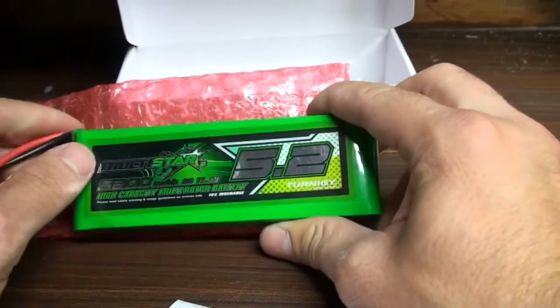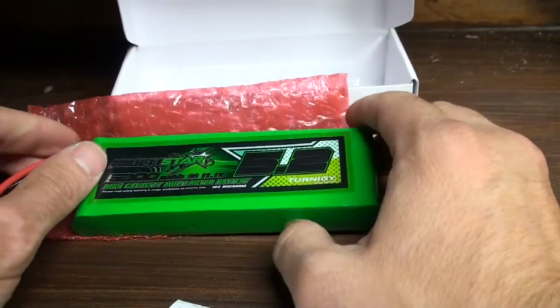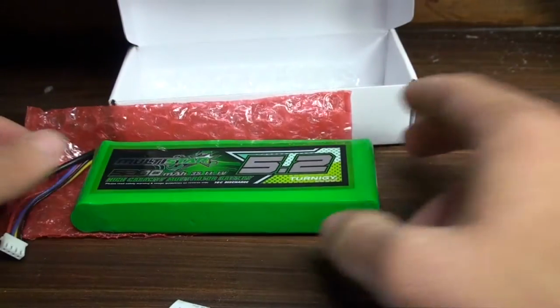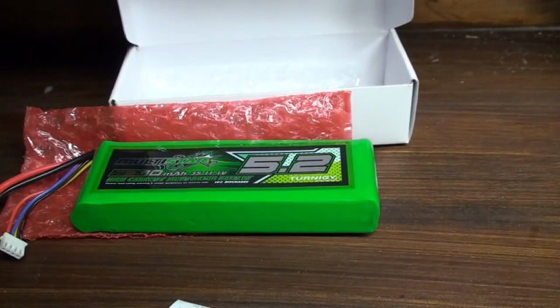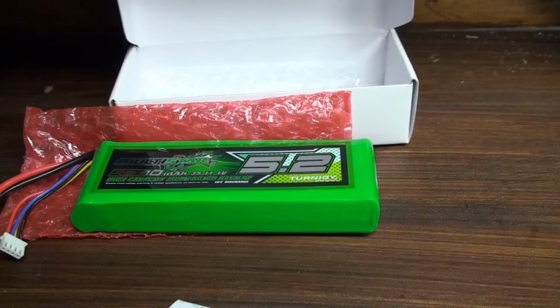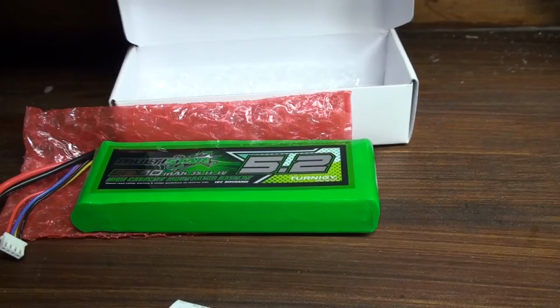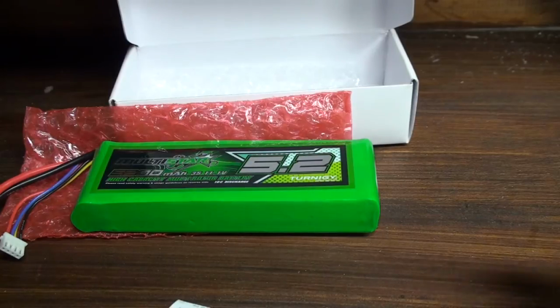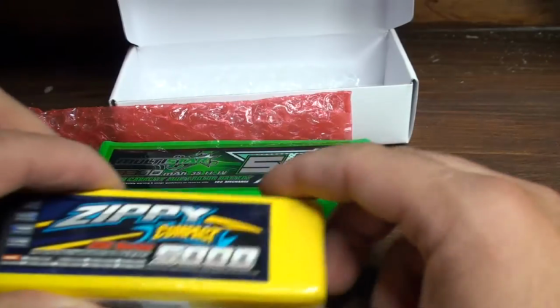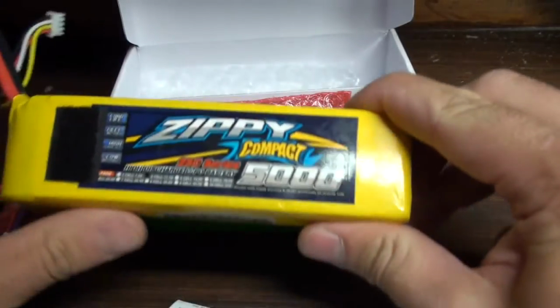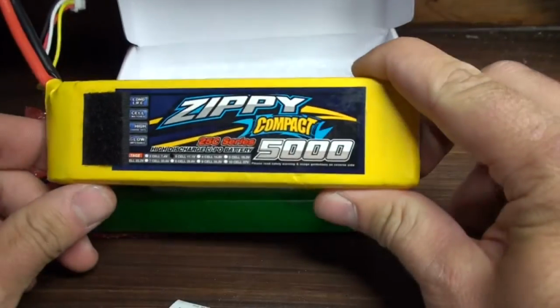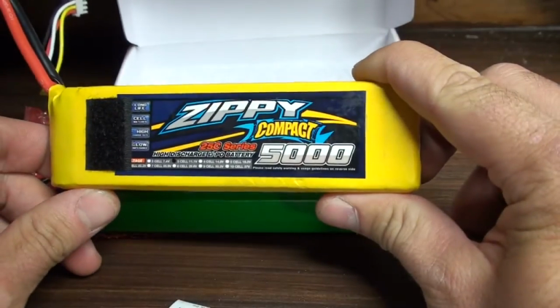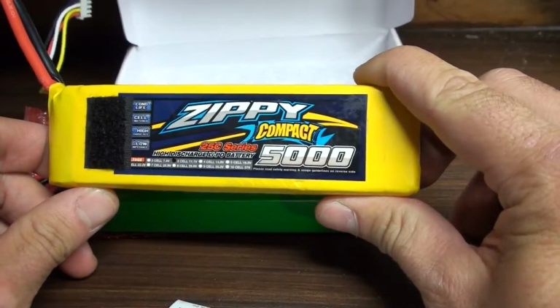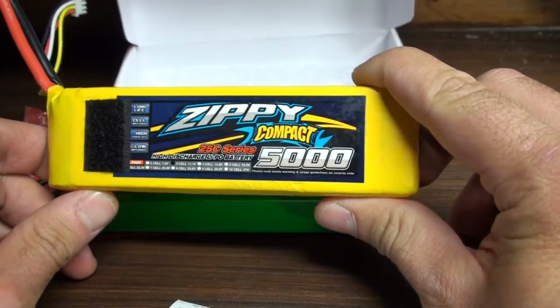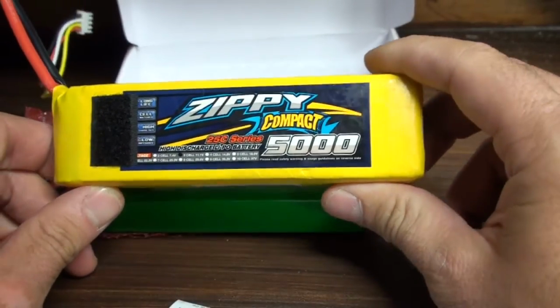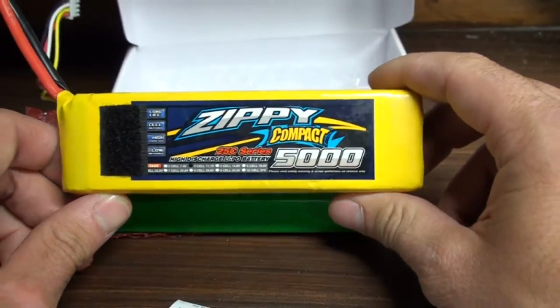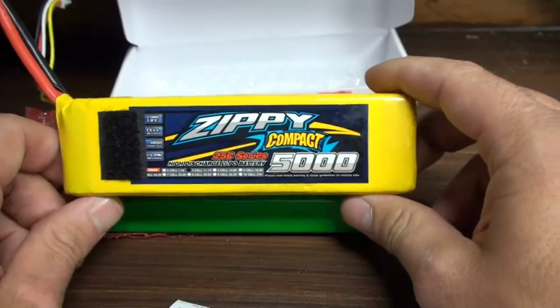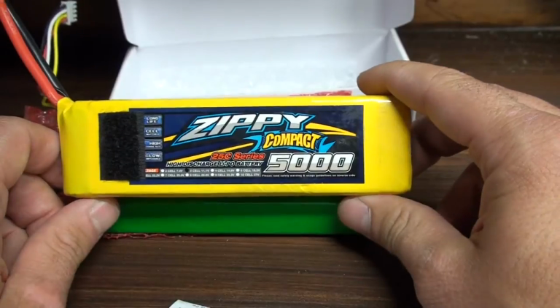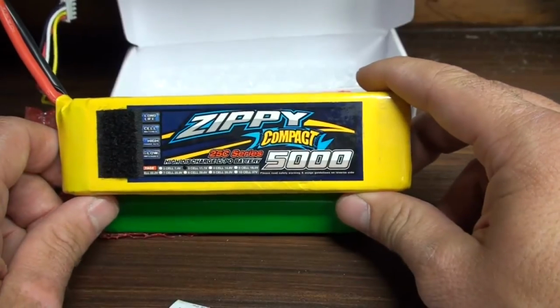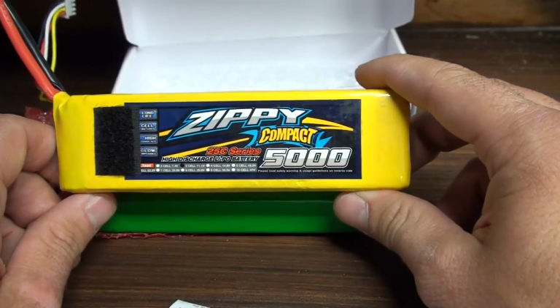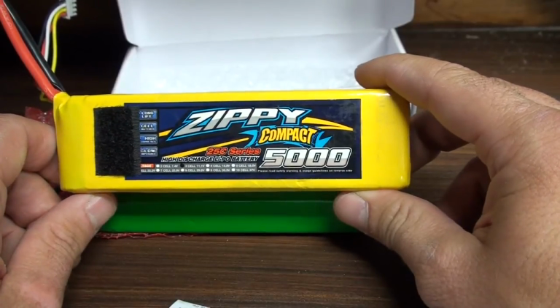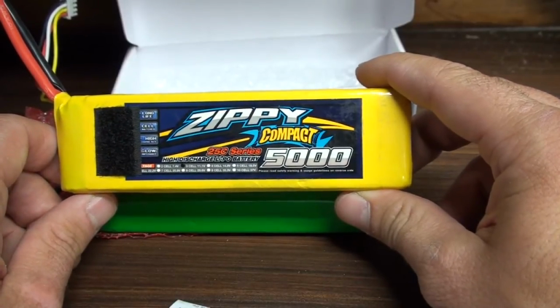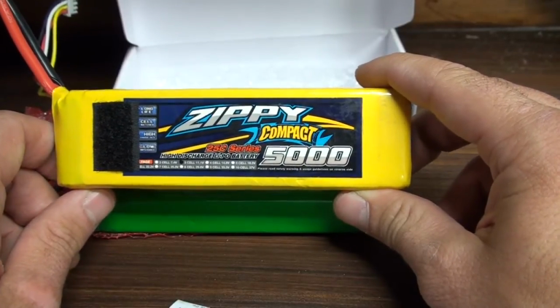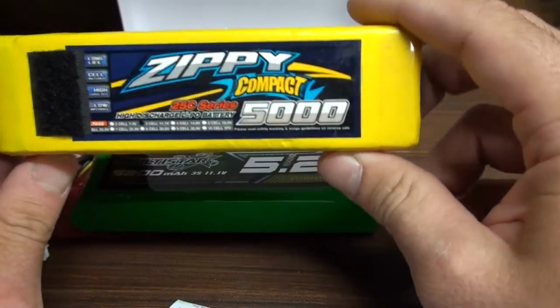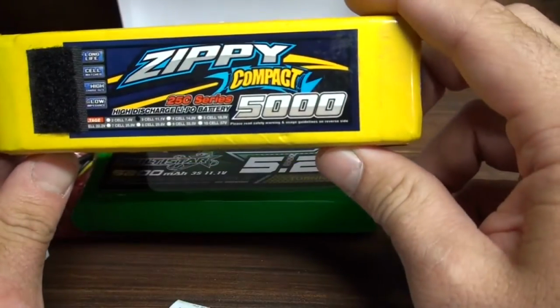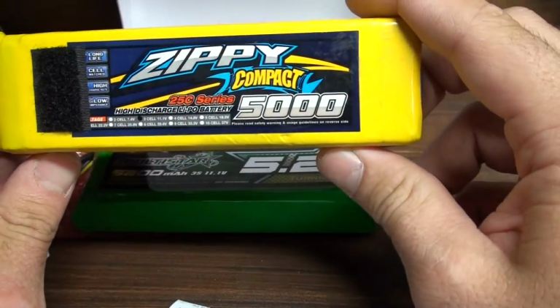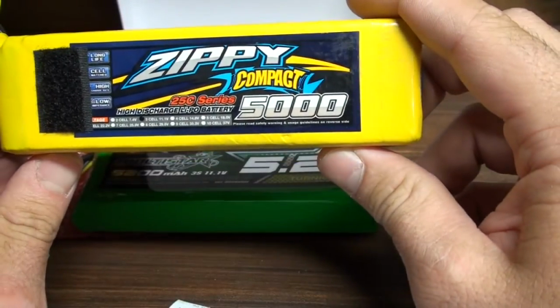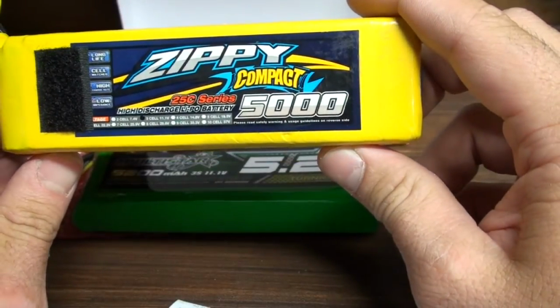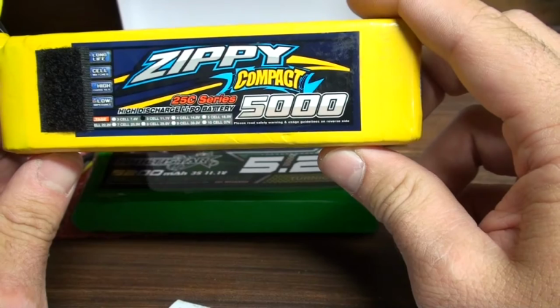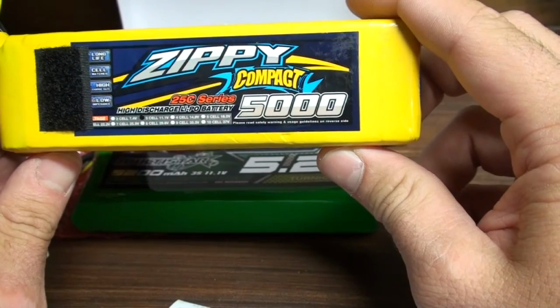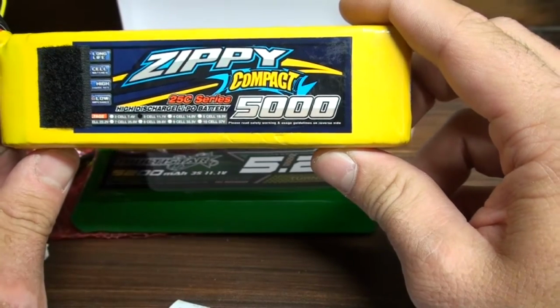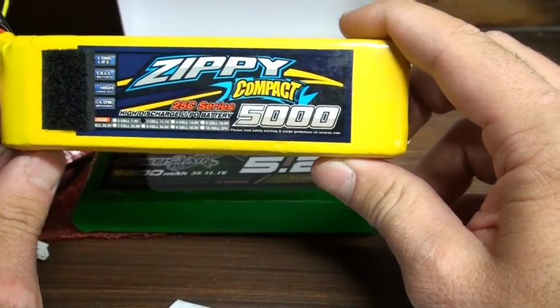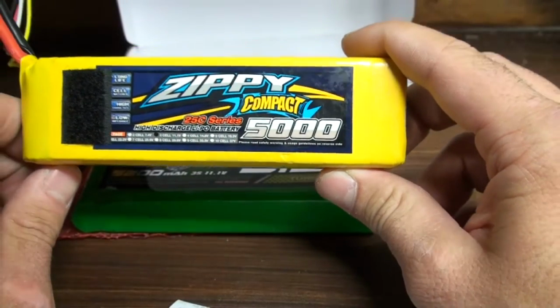I'm going to compare this to the Zipi Compact, which is also a very famous battery for this job. It's a 25C, 5000mAh rating.